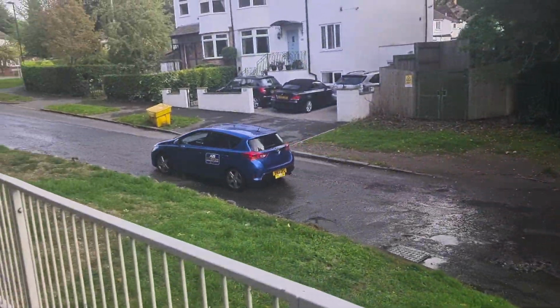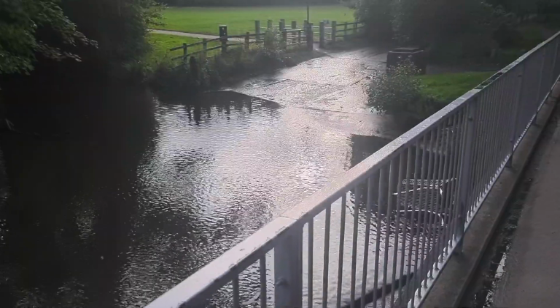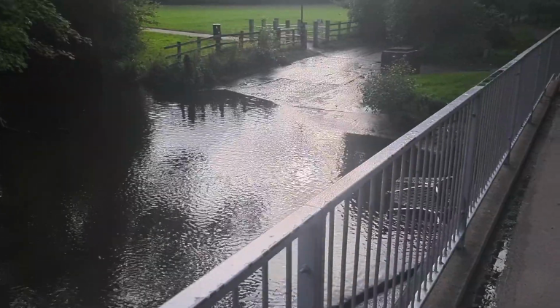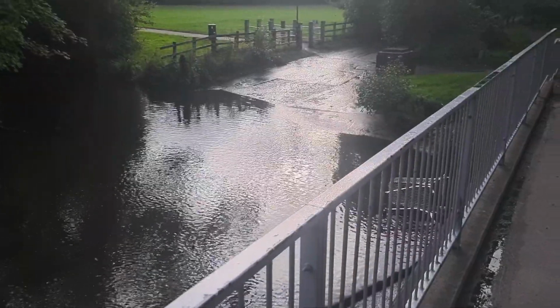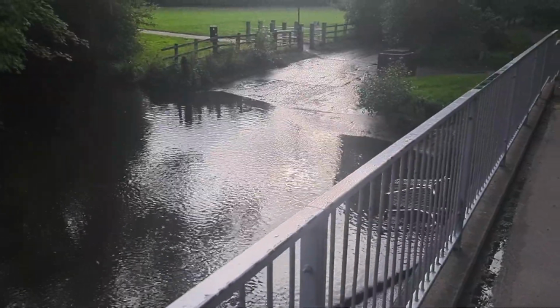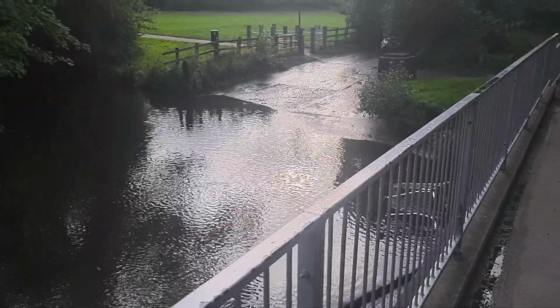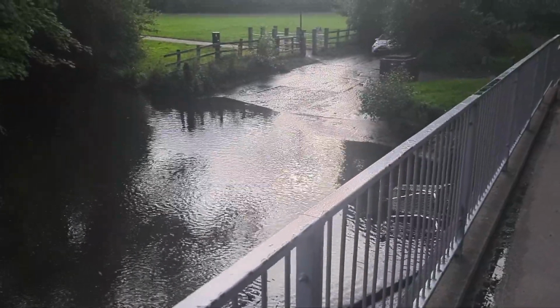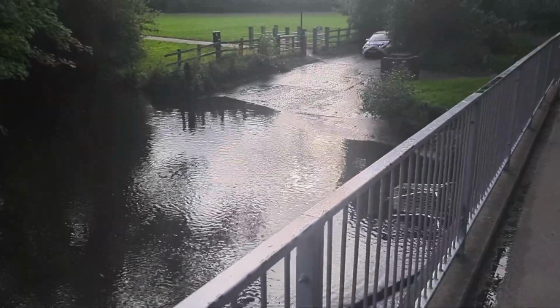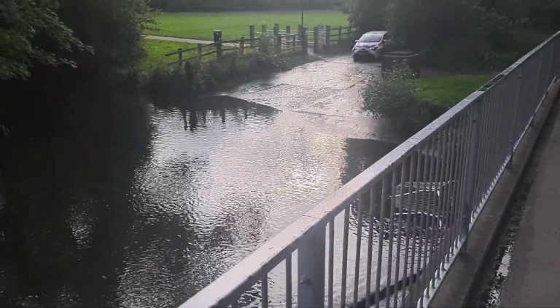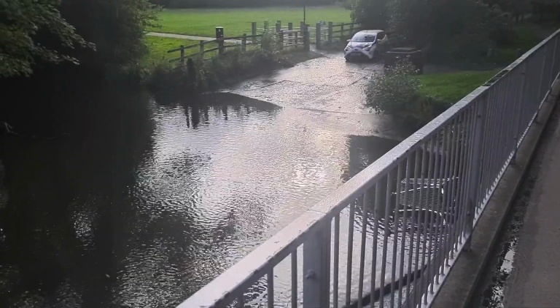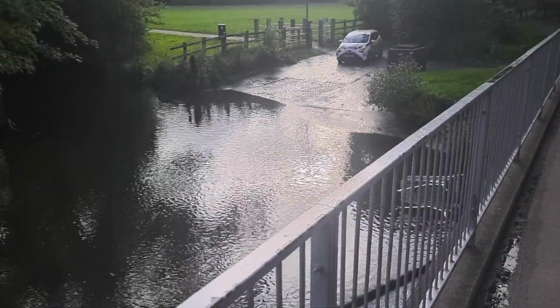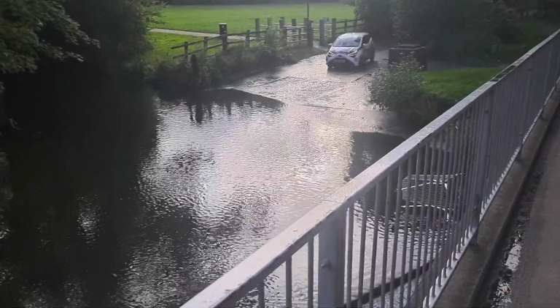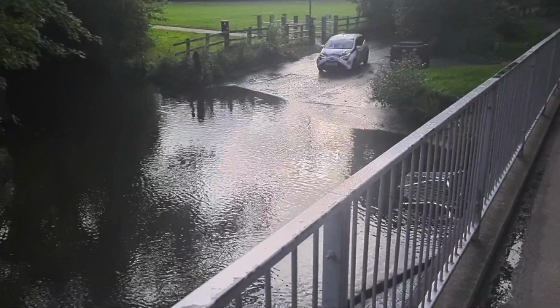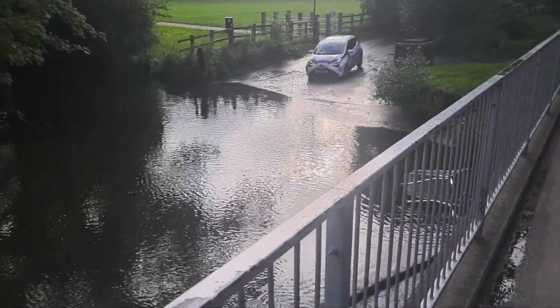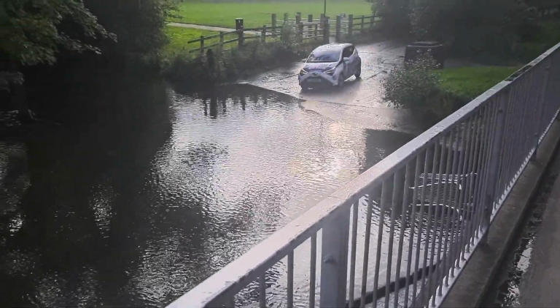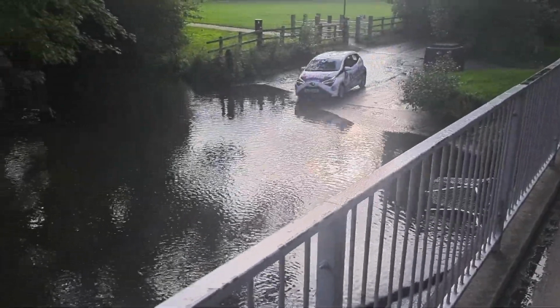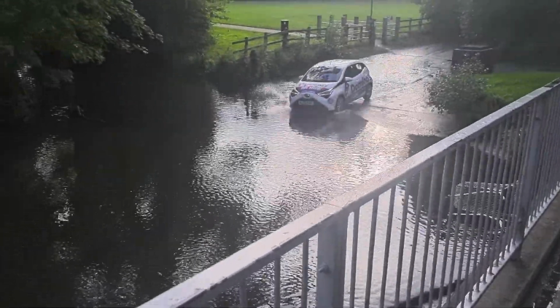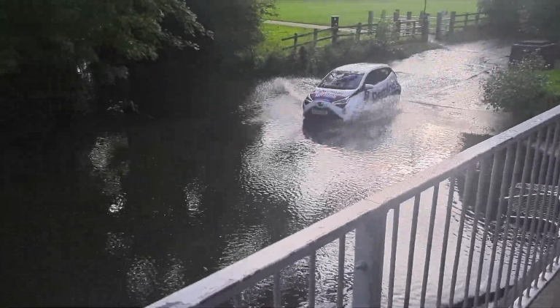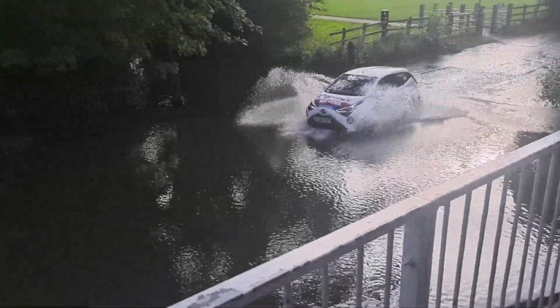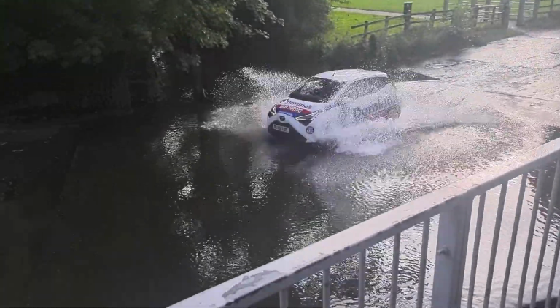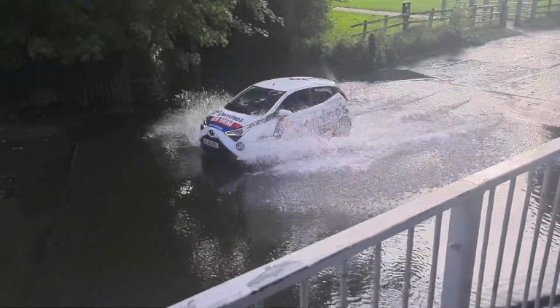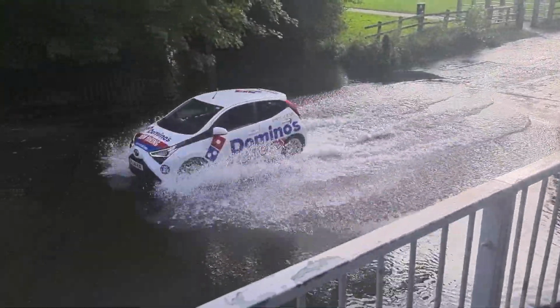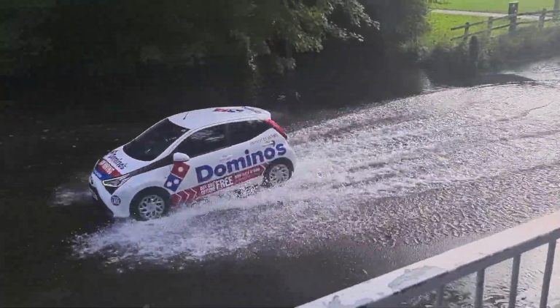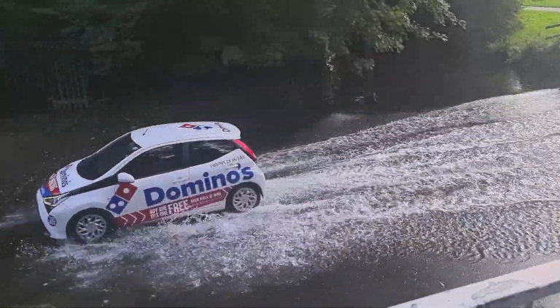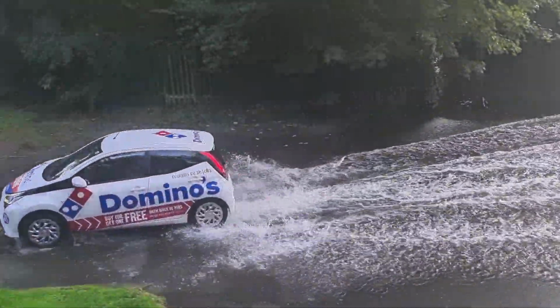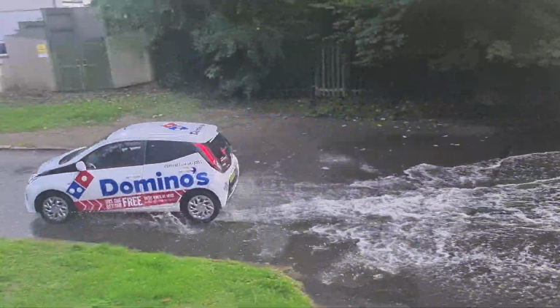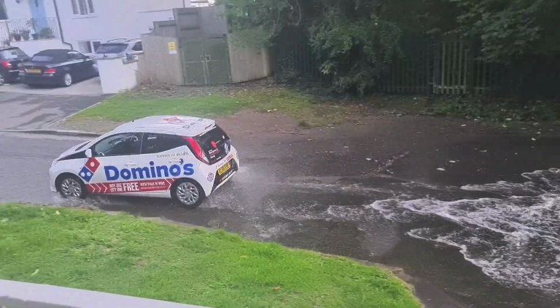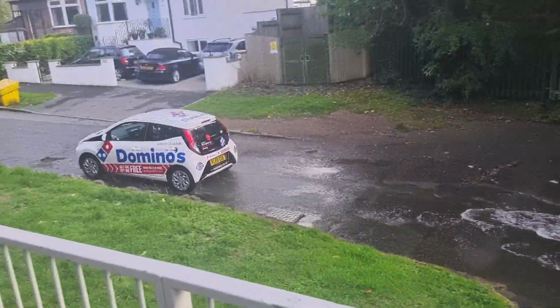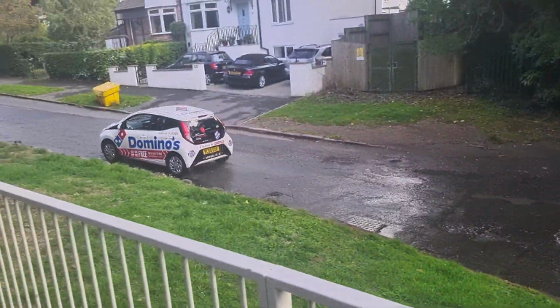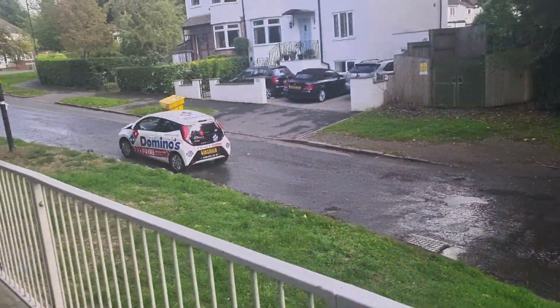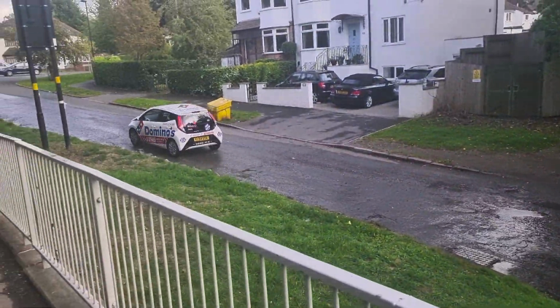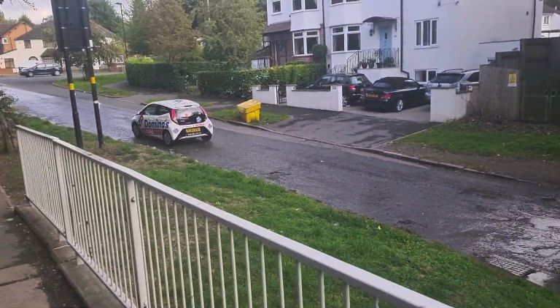Car coming through now, I'm not sure what it is. There you go — Dominoes. Got a few splashes there.